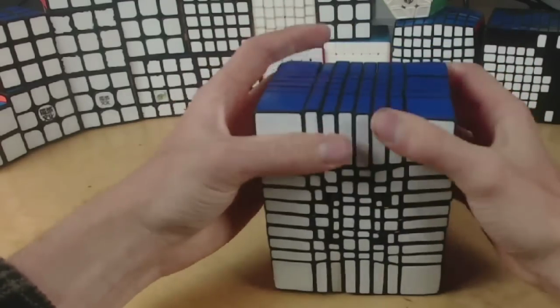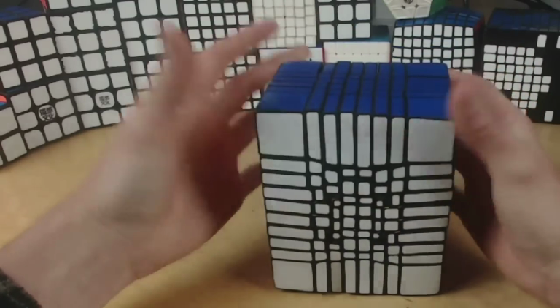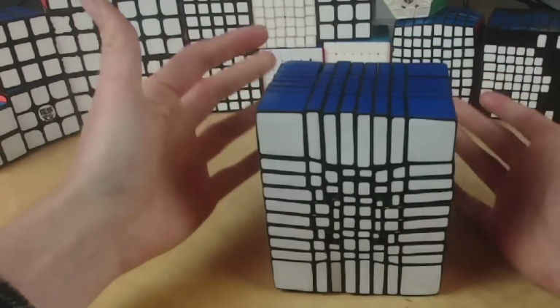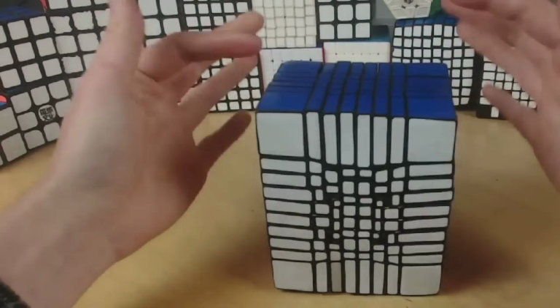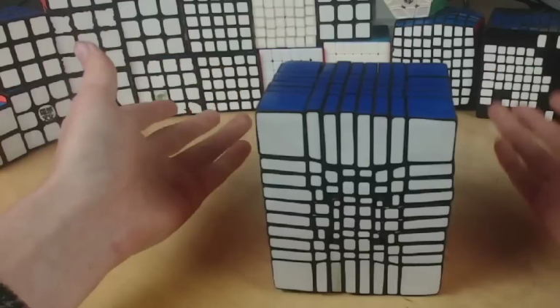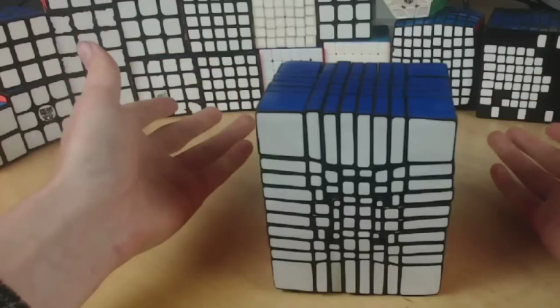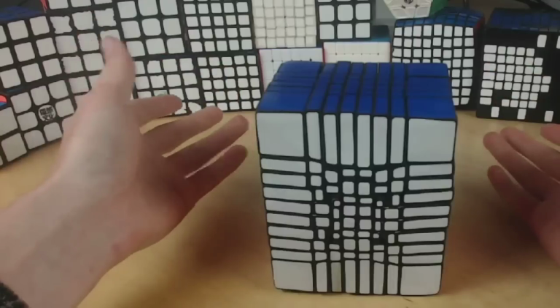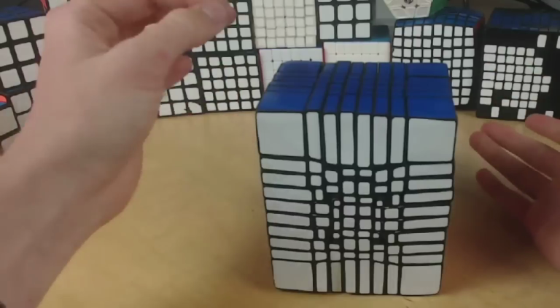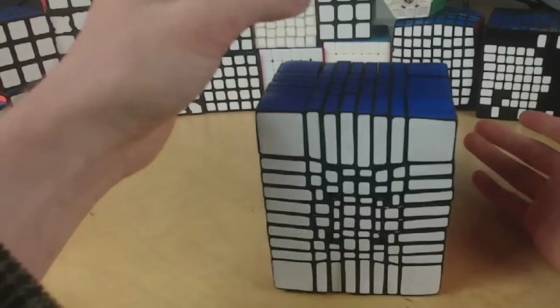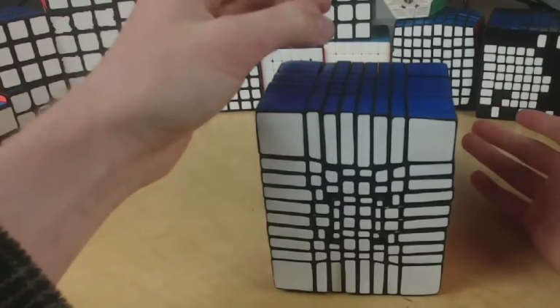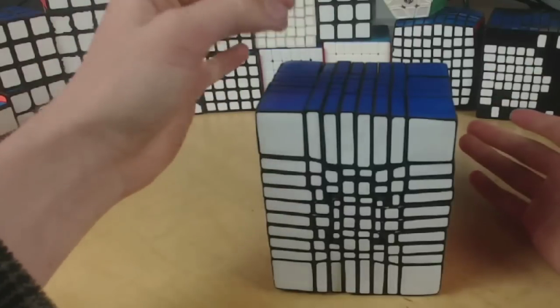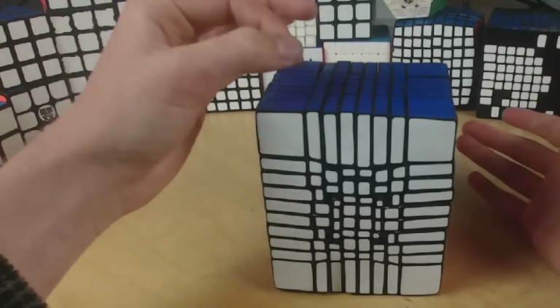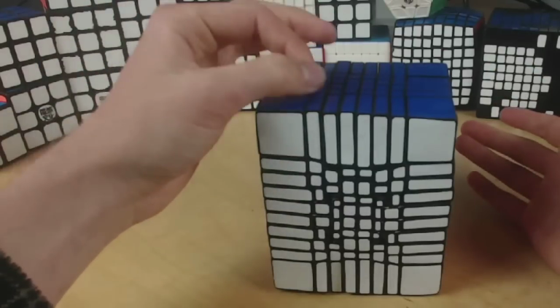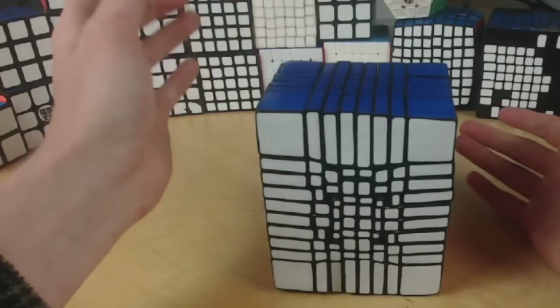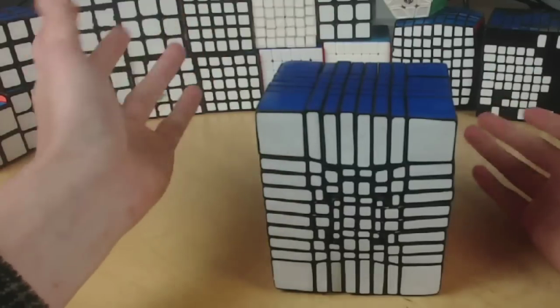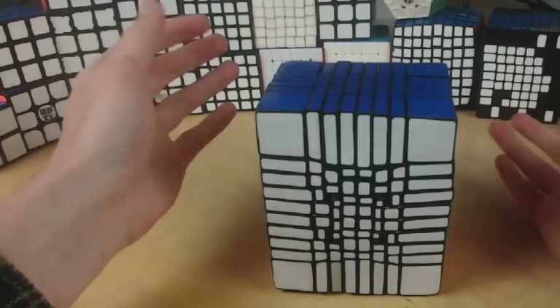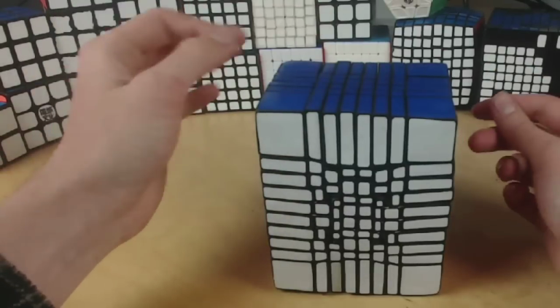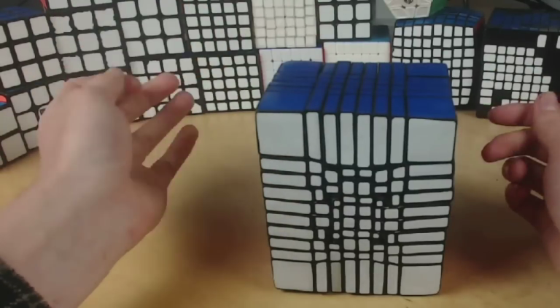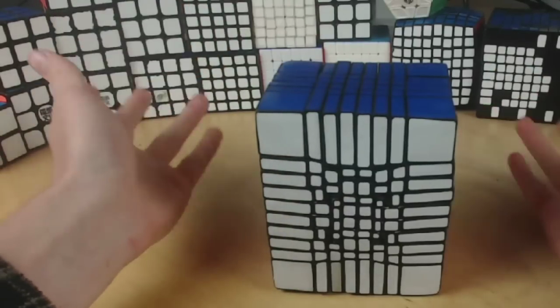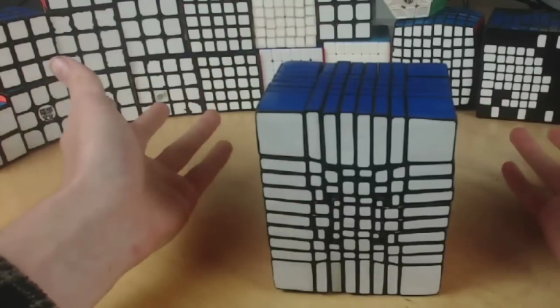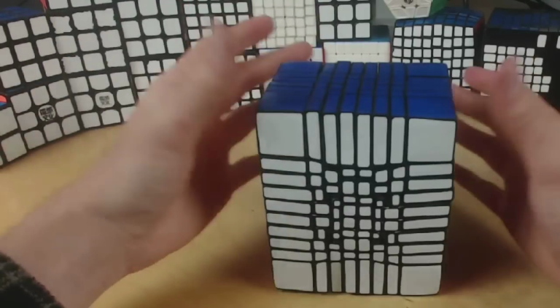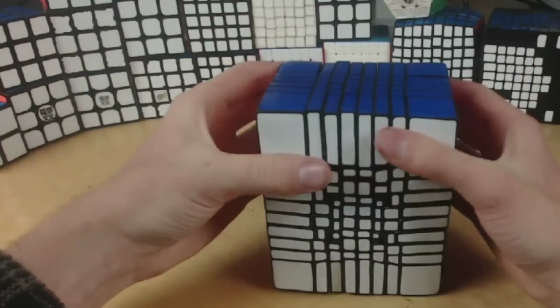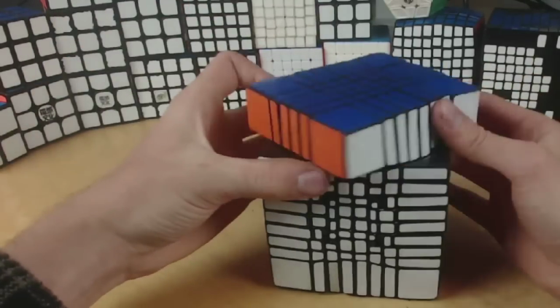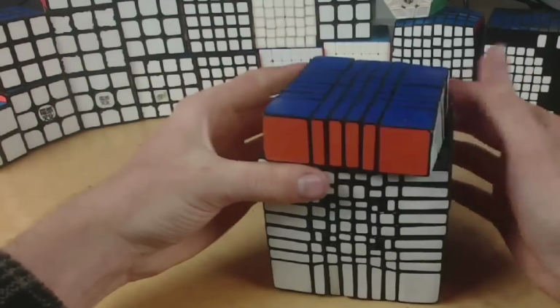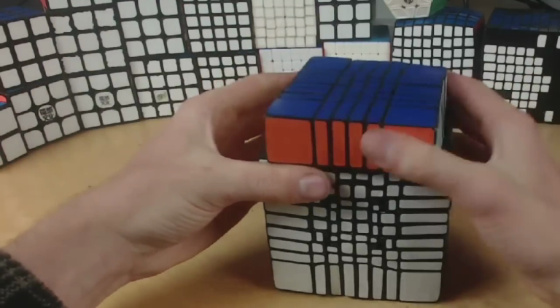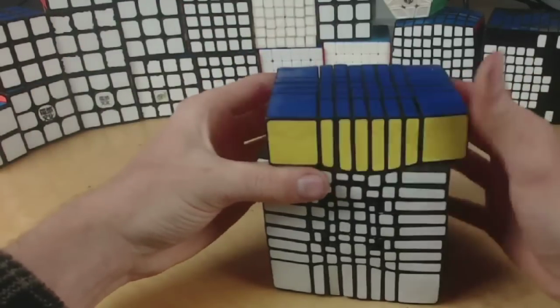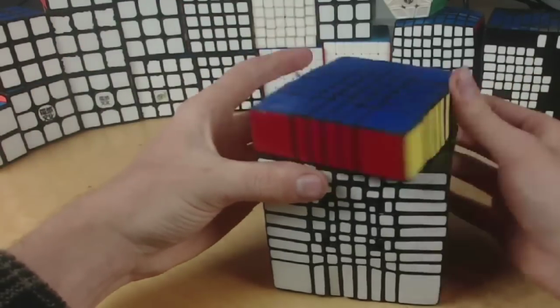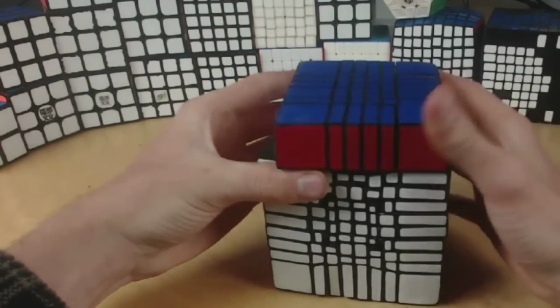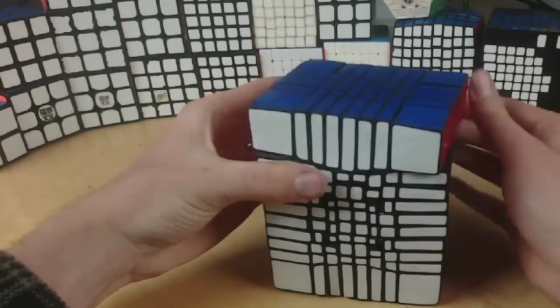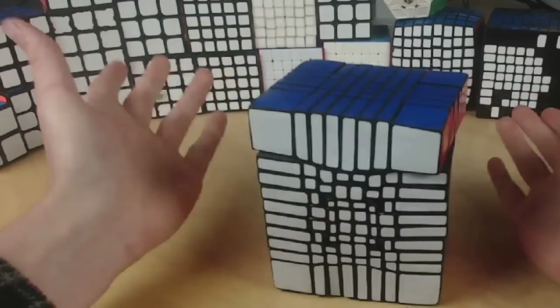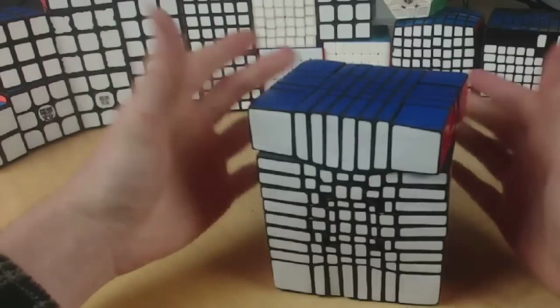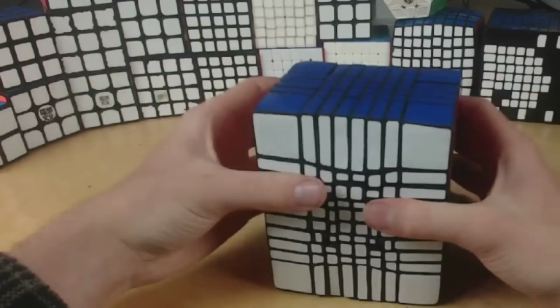There were little problems where there were air pockets and stuff I needed to fill in, but for the most part it all worked out well.